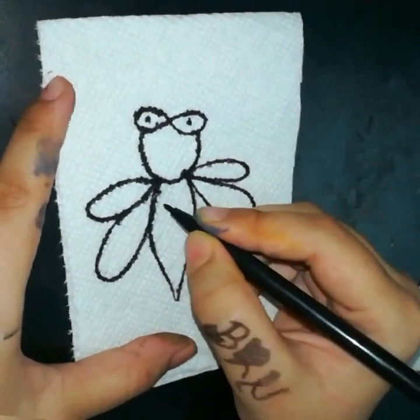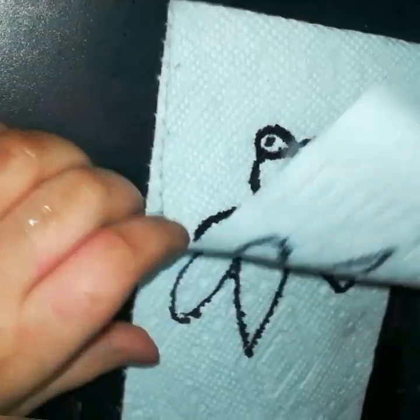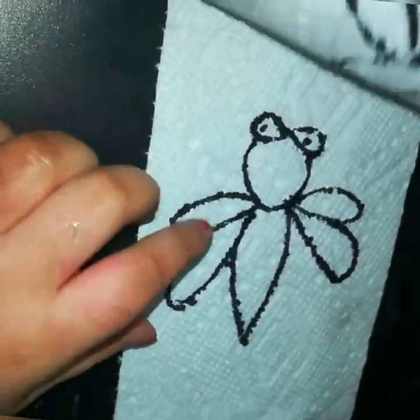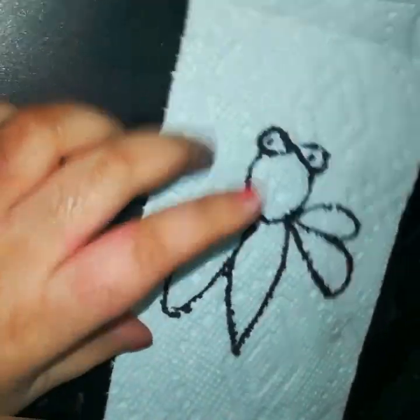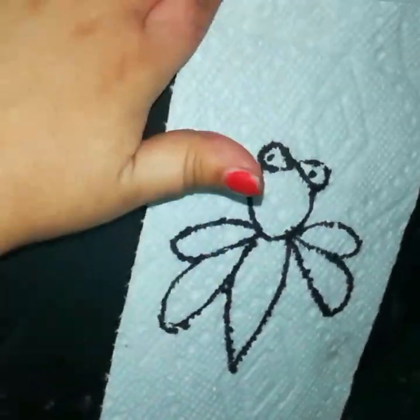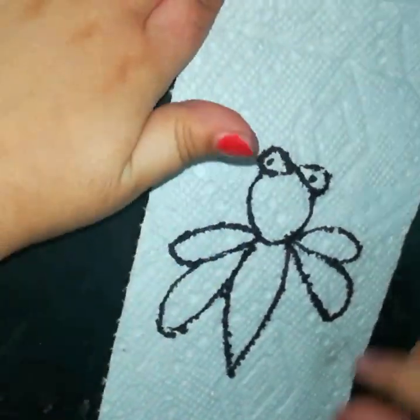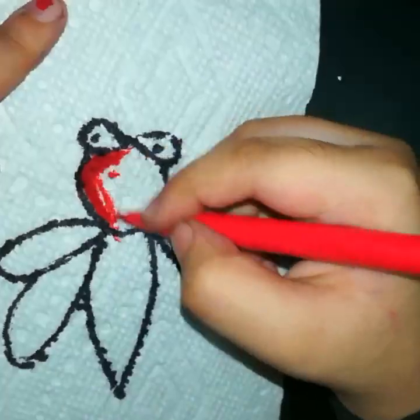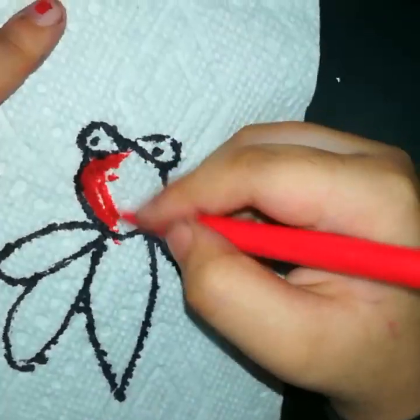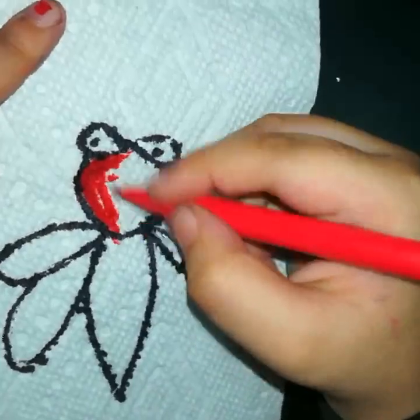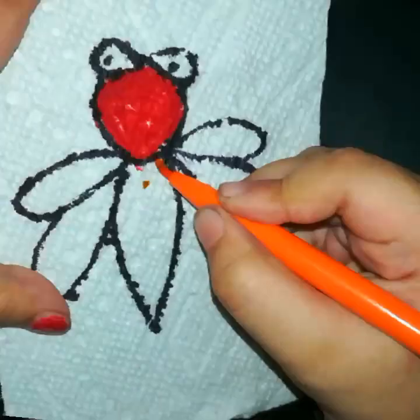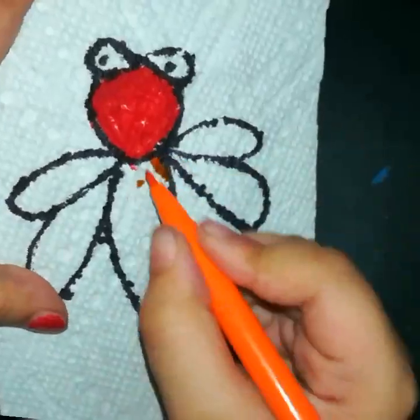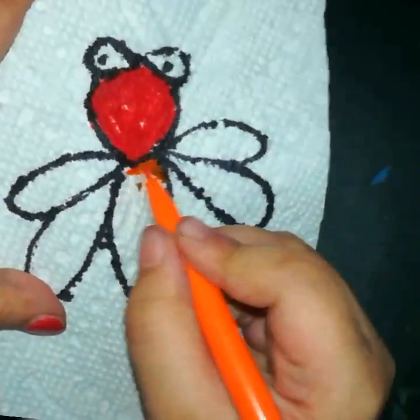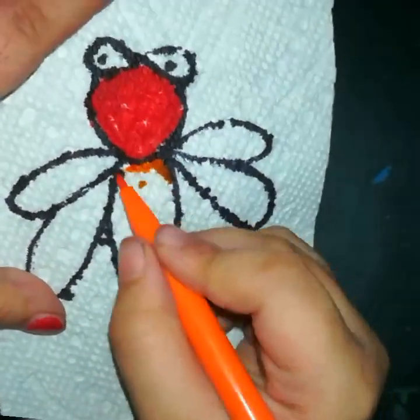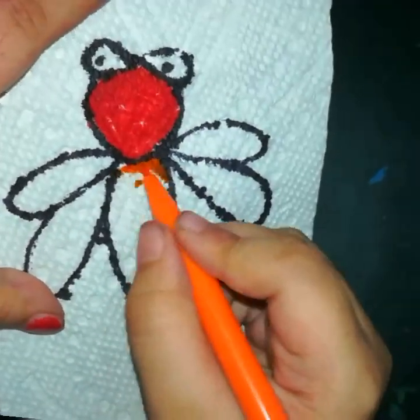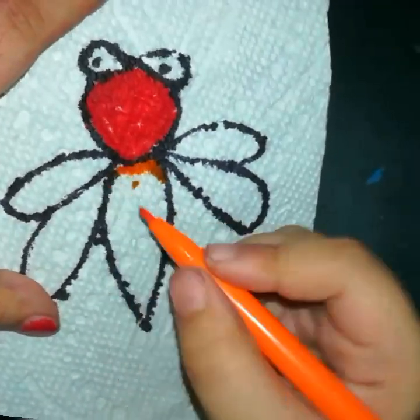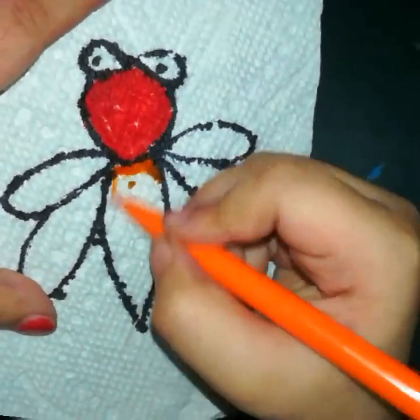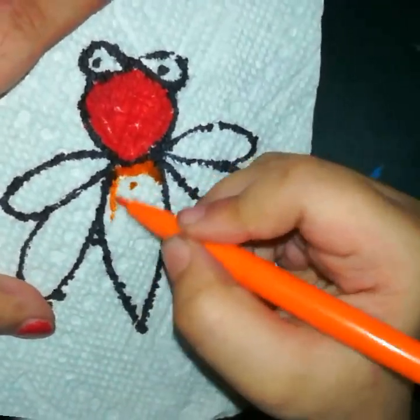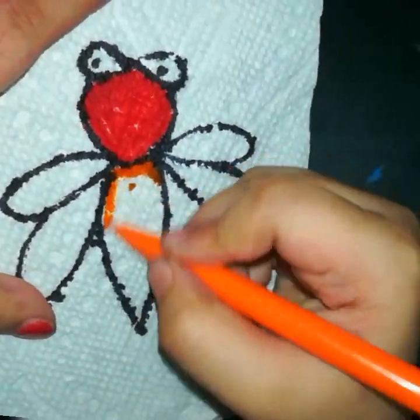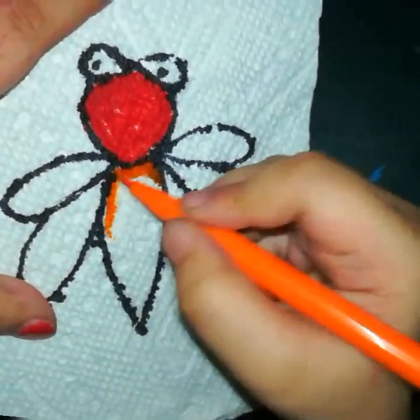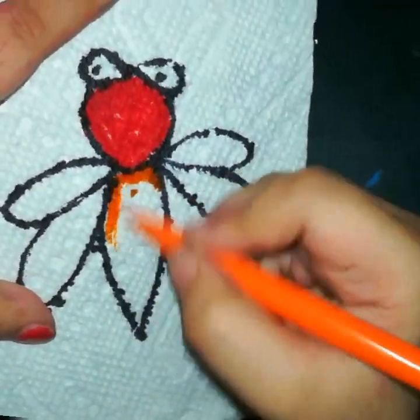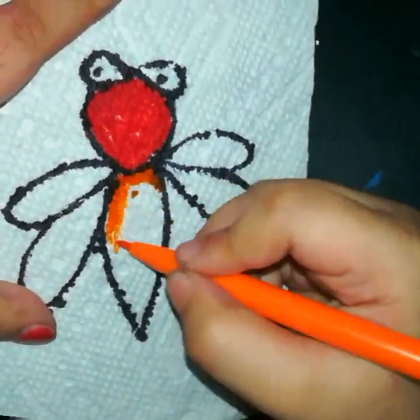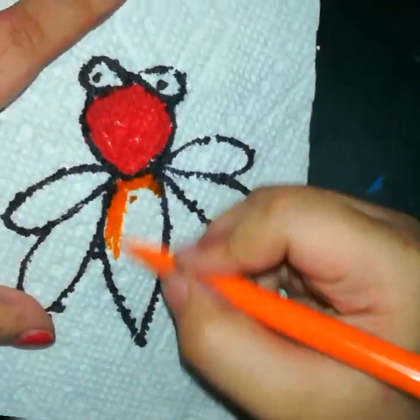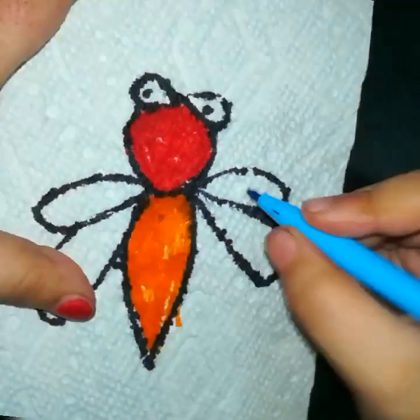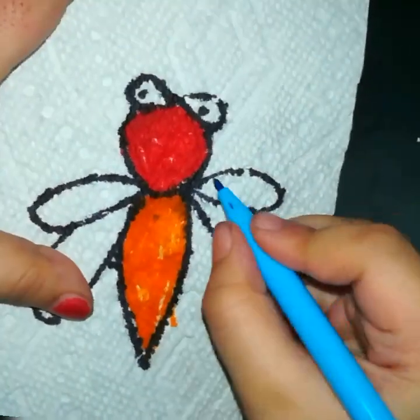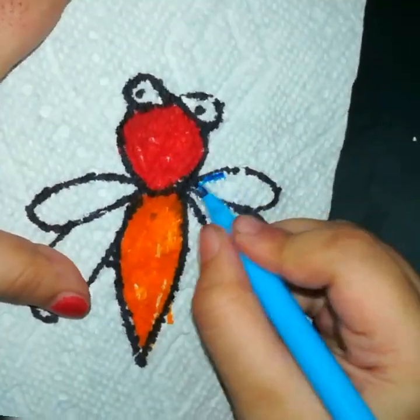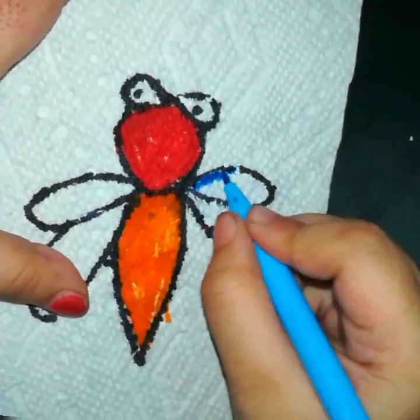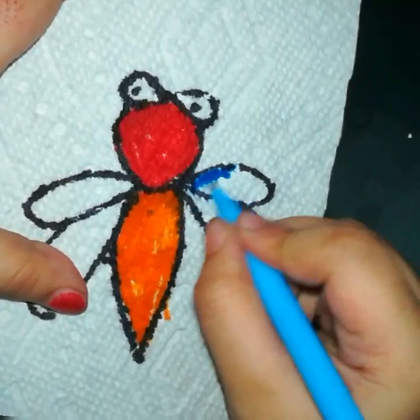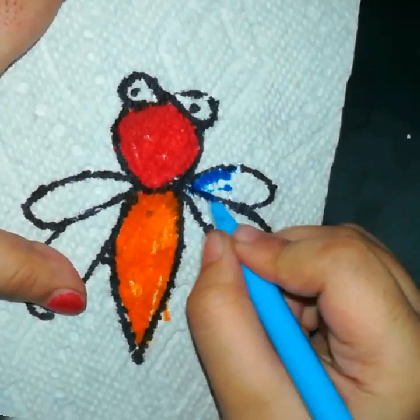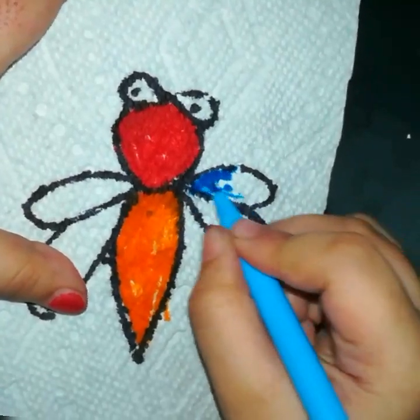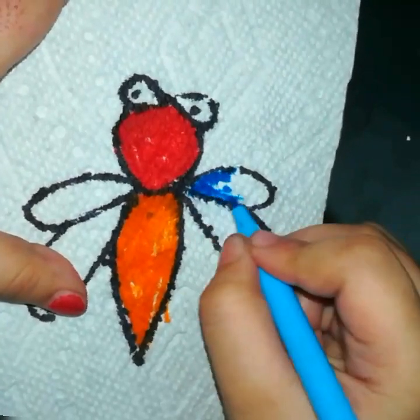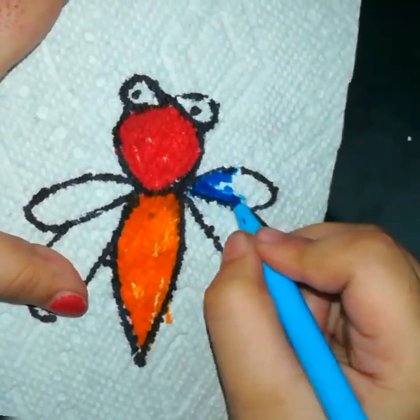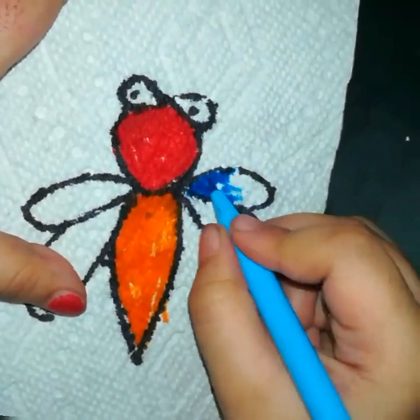I have drawn an easy drawing with a black sketch on the first layer of the tissue. Then on the second layer, I did the same drawing and Jashvita colored it.